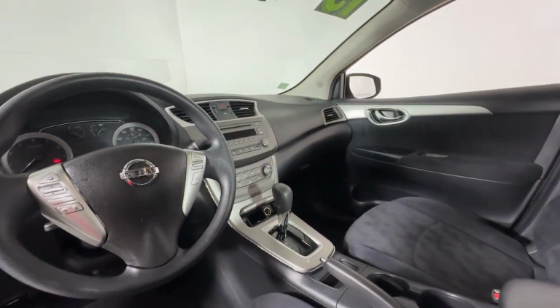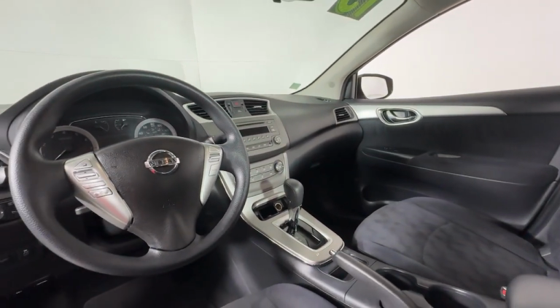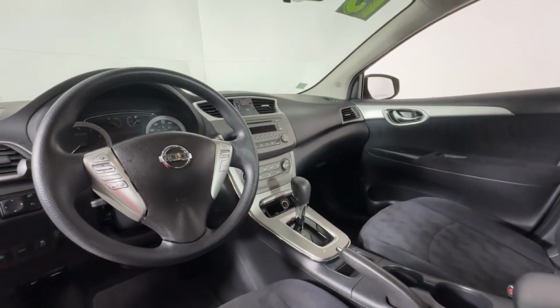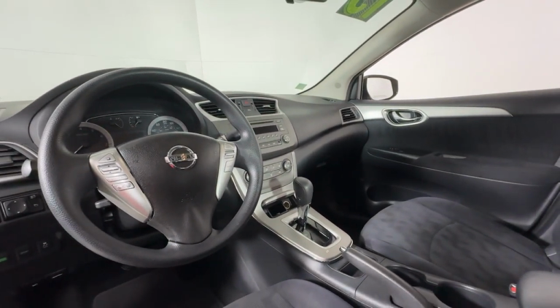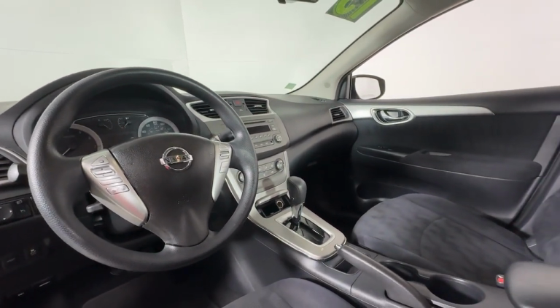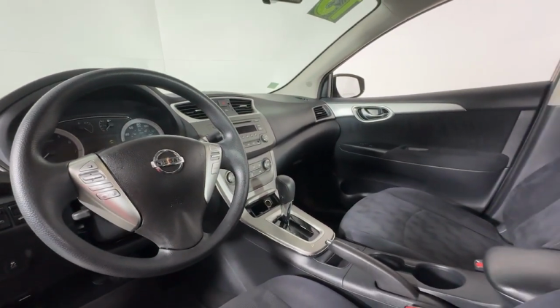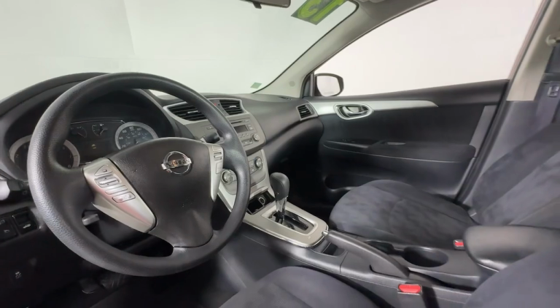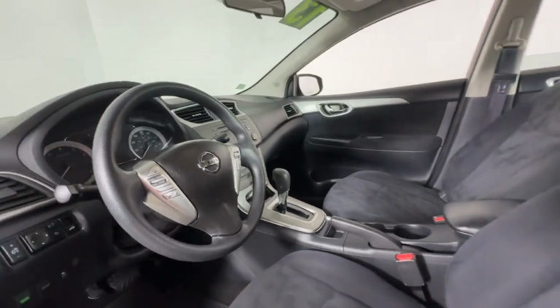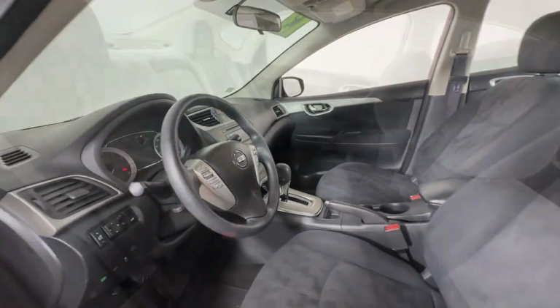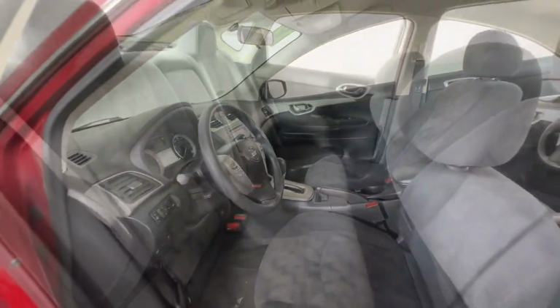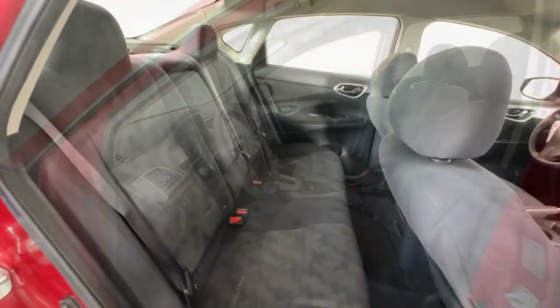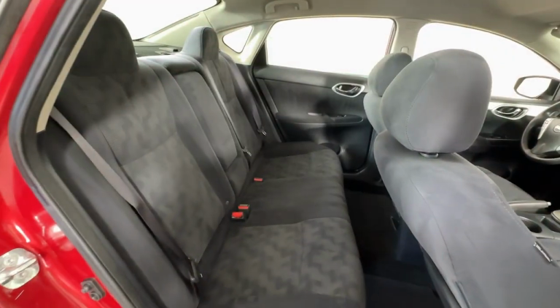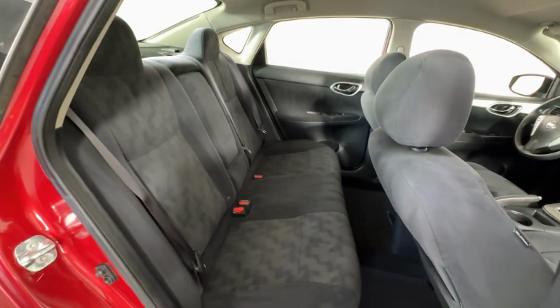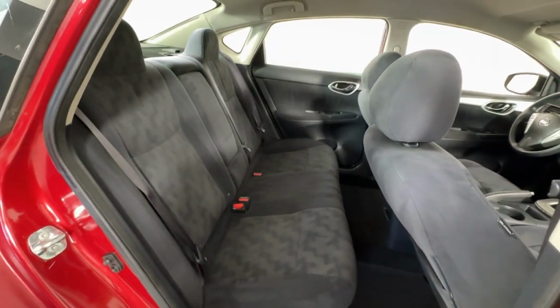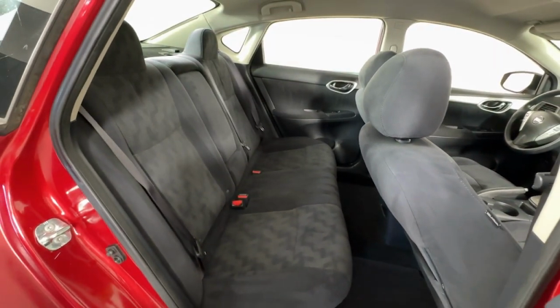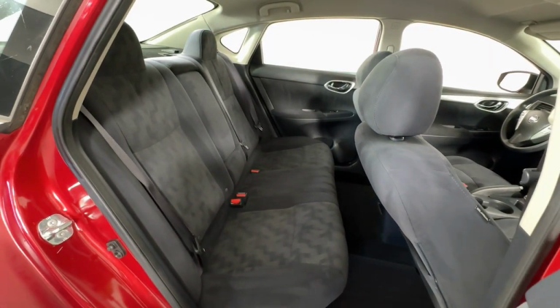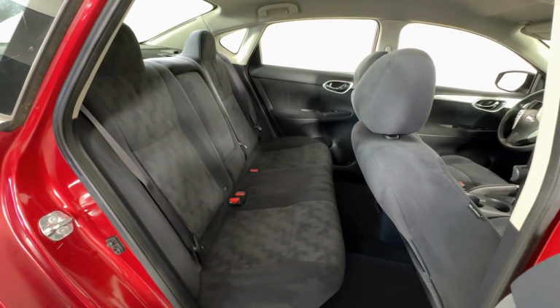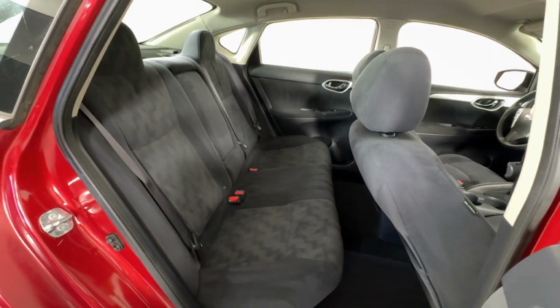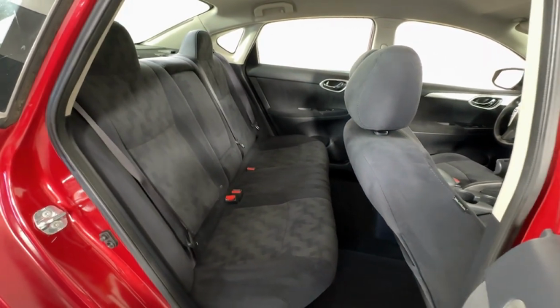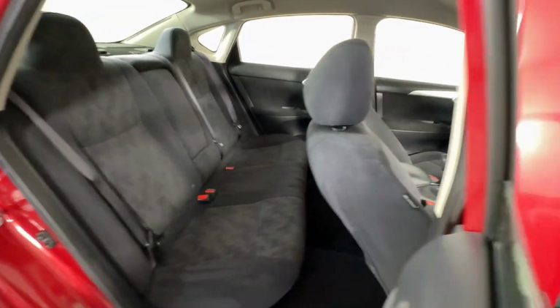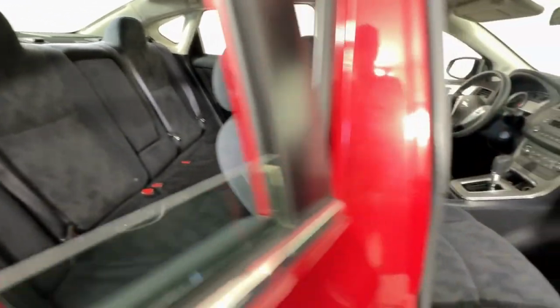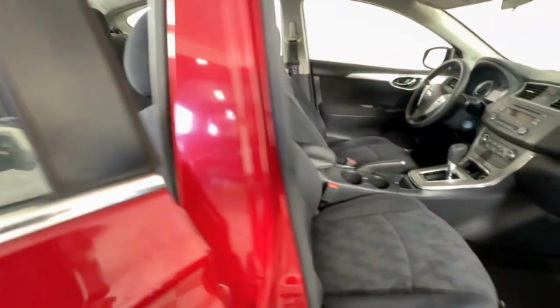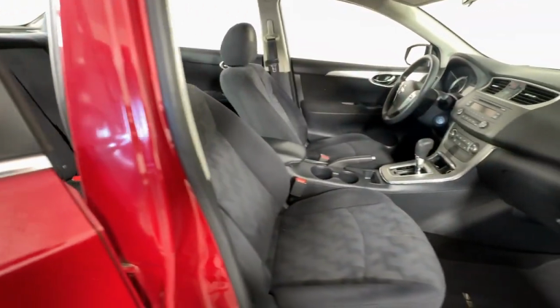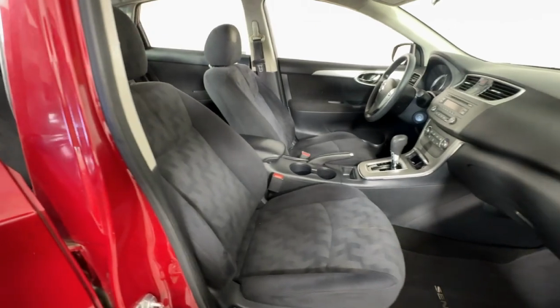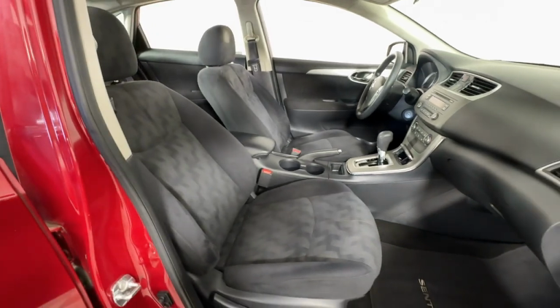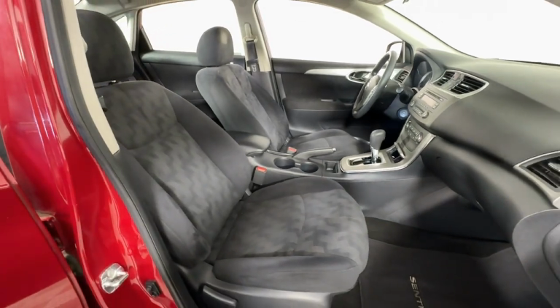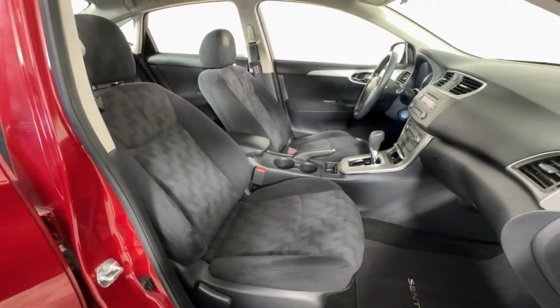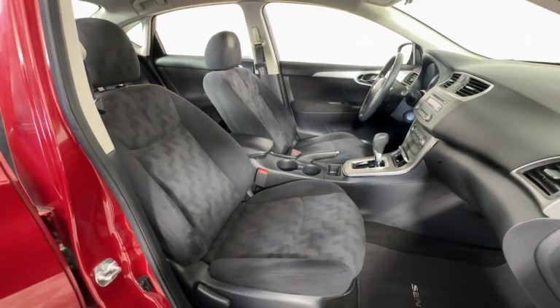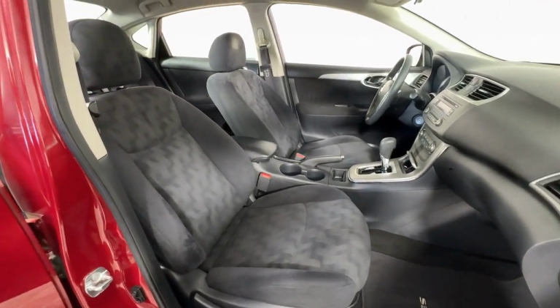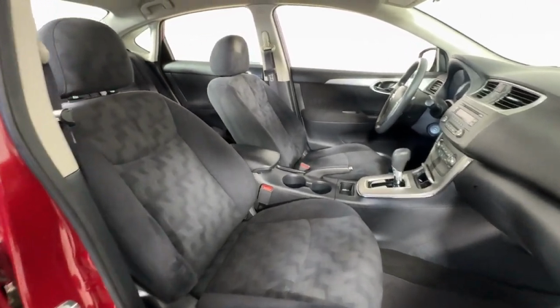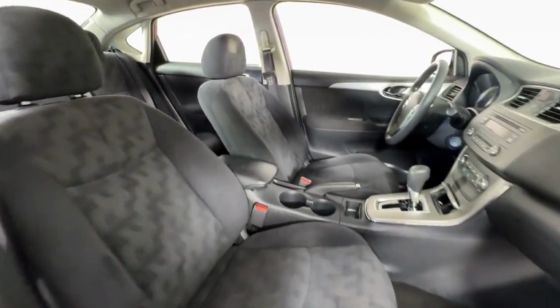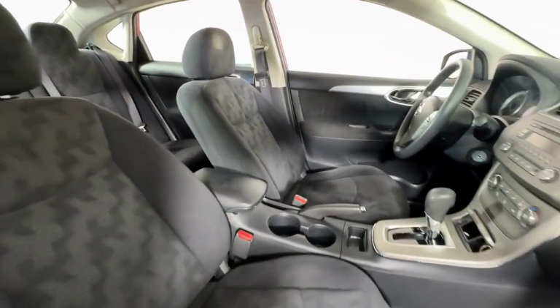The following are some of this vehicle's highlighted options: keyless entry, steering wheel audio controls, alarm, and electronic stability control.